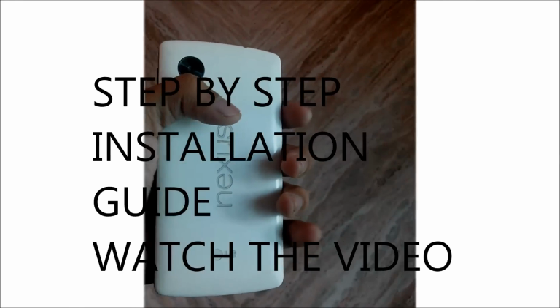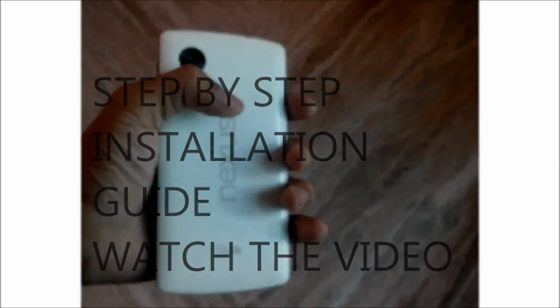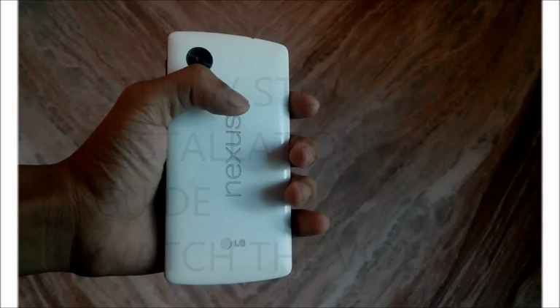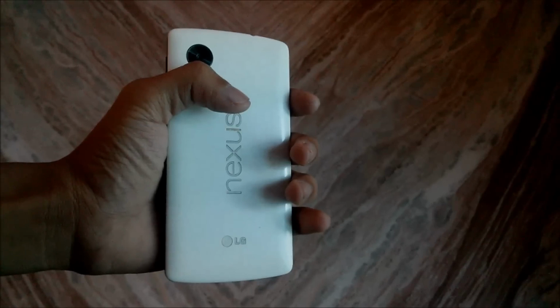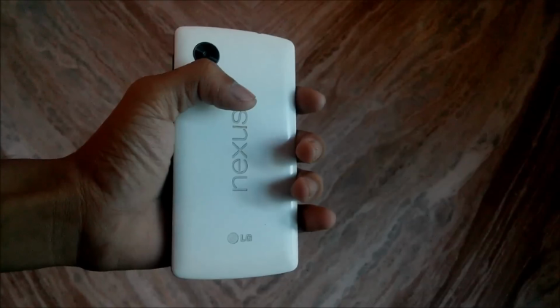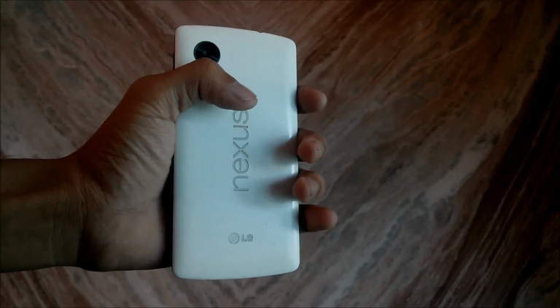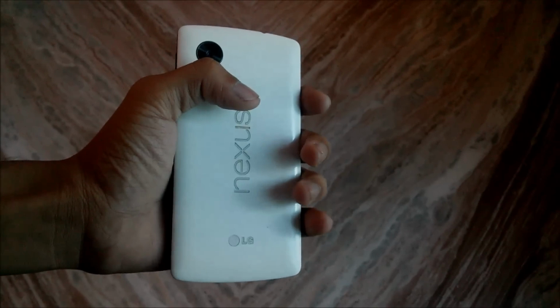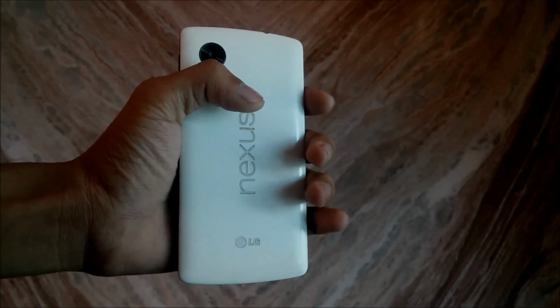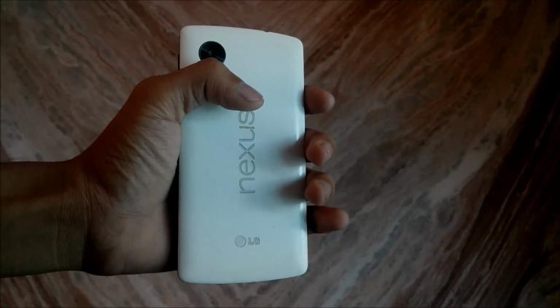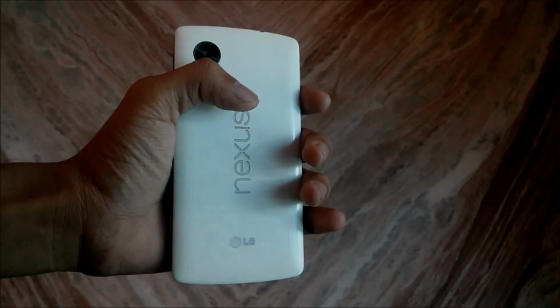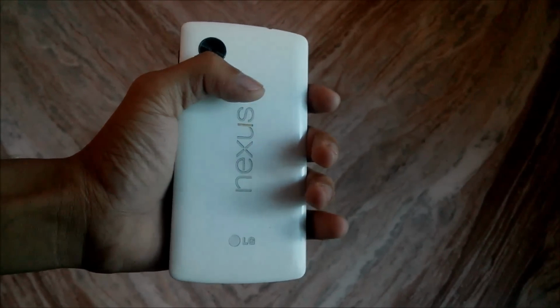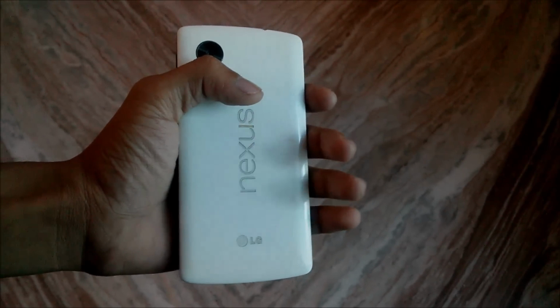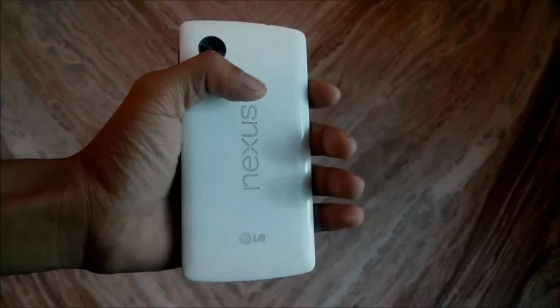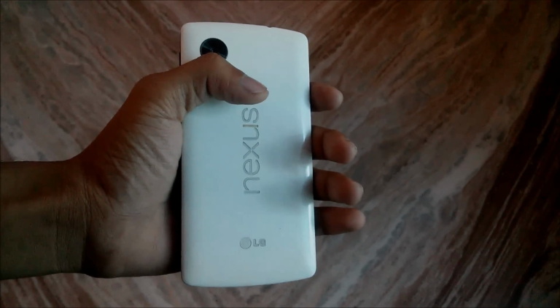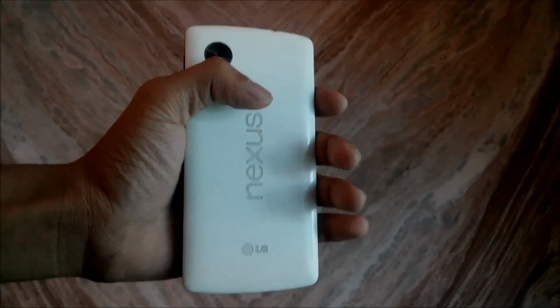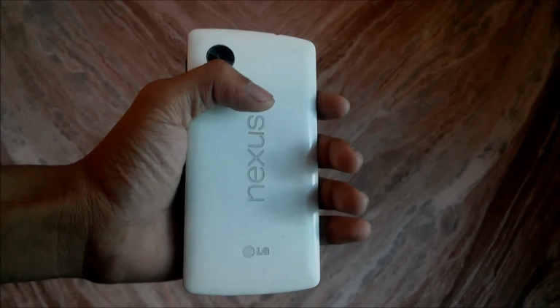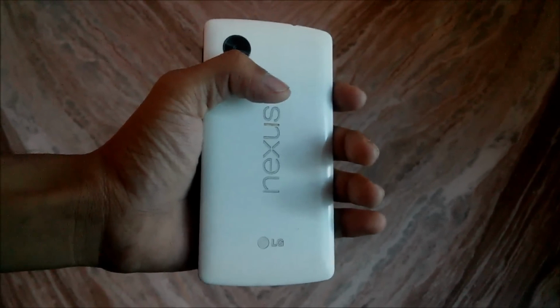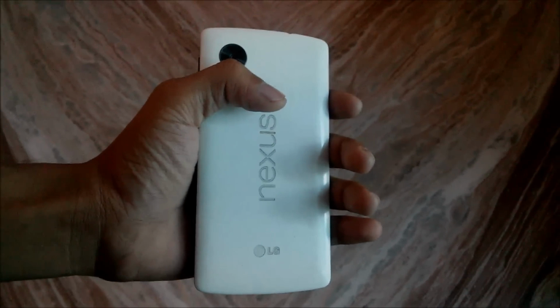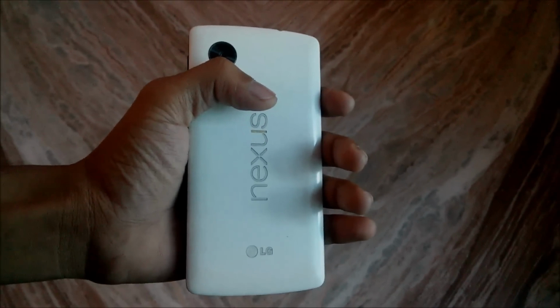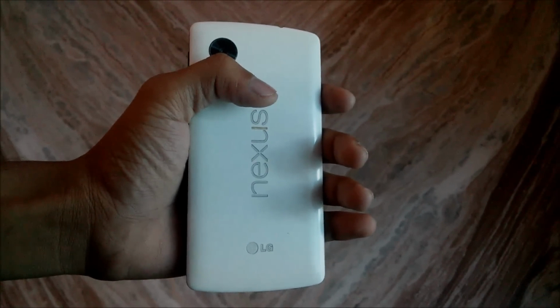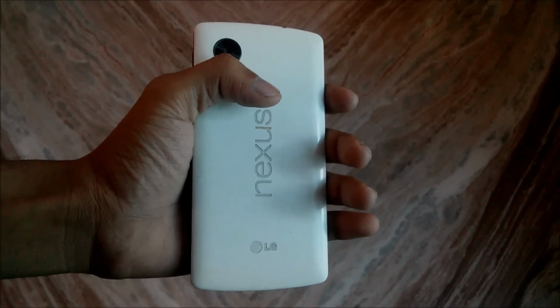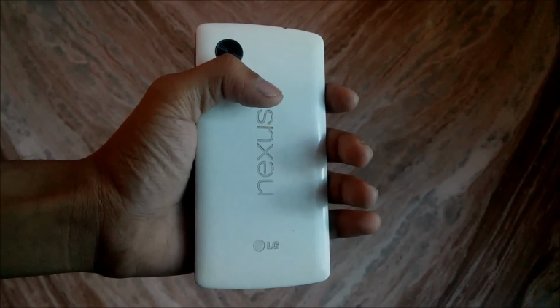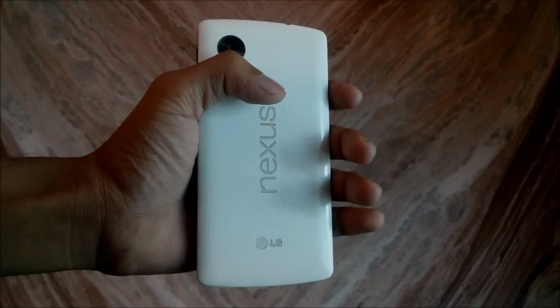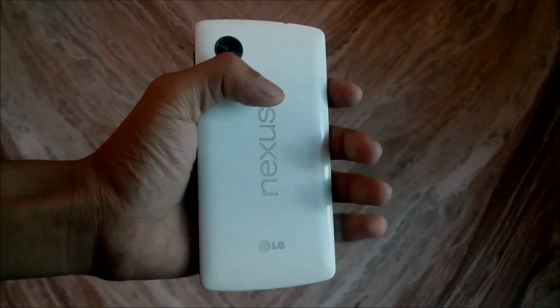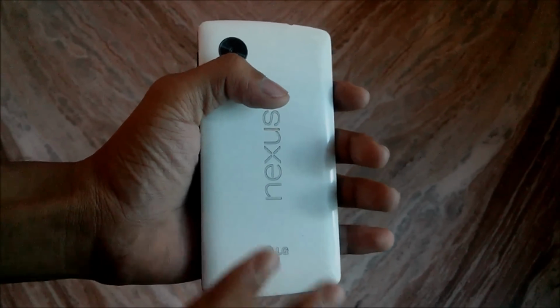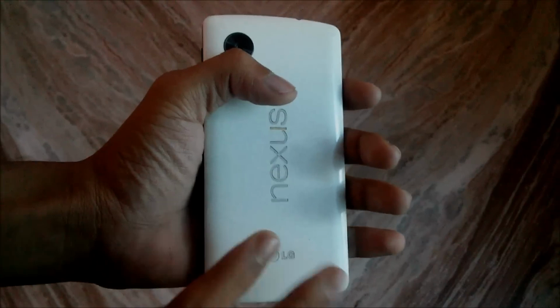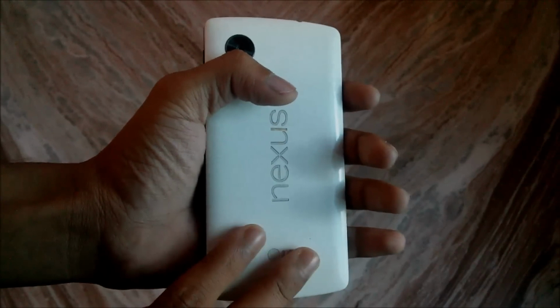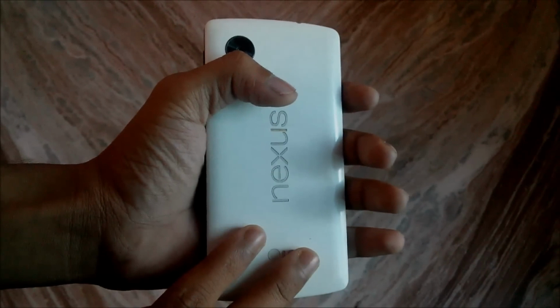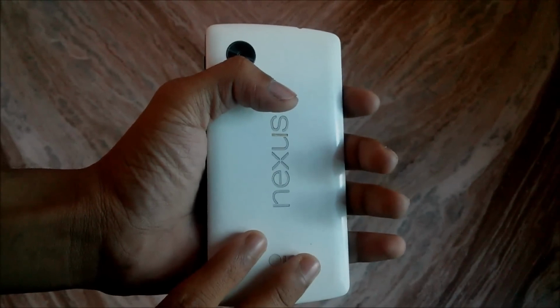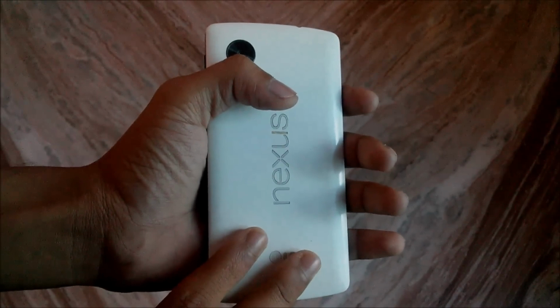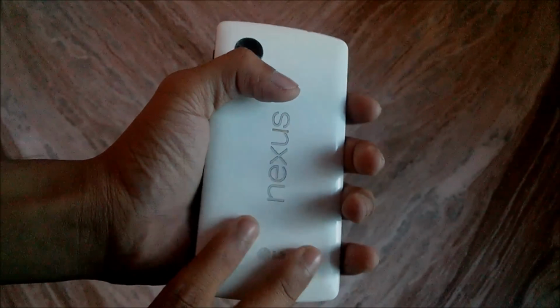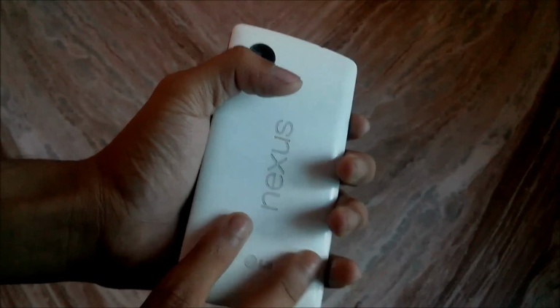Hello everybody, this is Adi here and you are watching my channel TheTJB, TheAnderboy. Today I am going to show you the CyanogenMod latest ROM, which is CyanogenMod 12 for Google Nexus 5, Google Nexus 4, and Google Nexus 7.